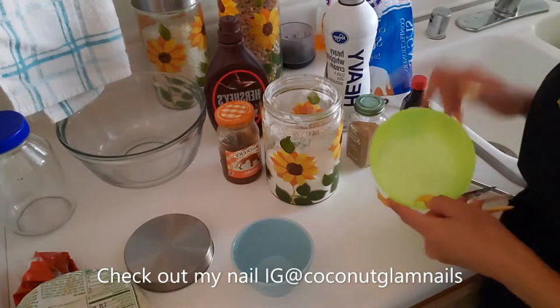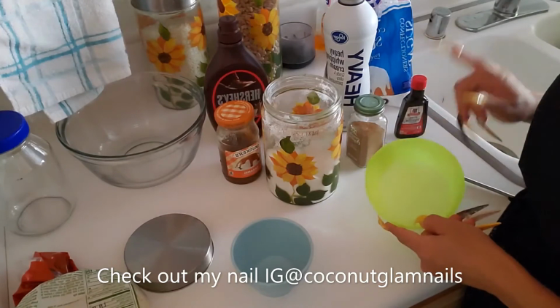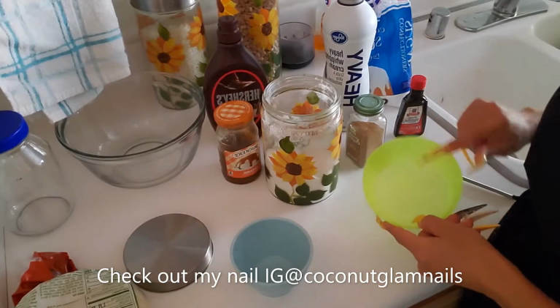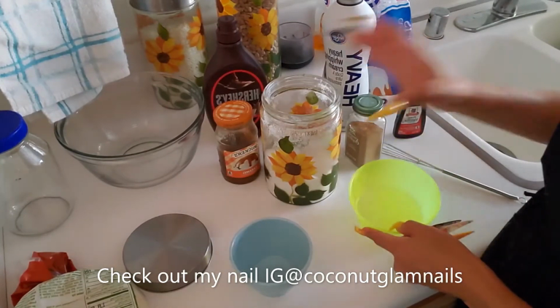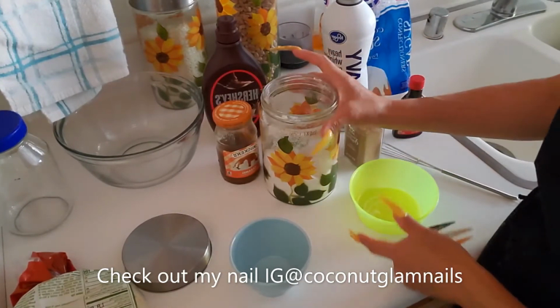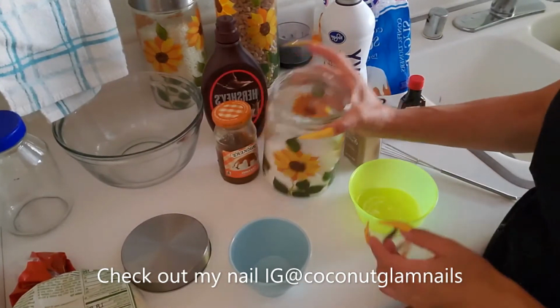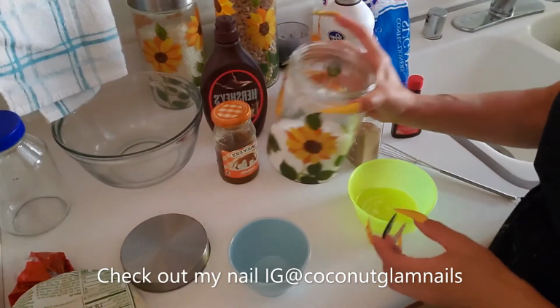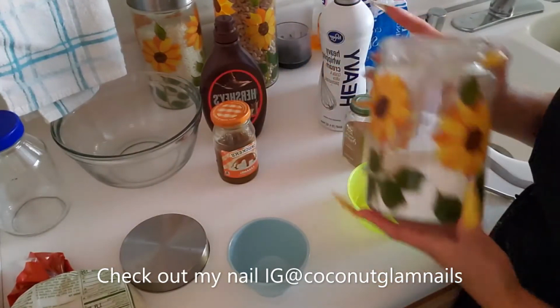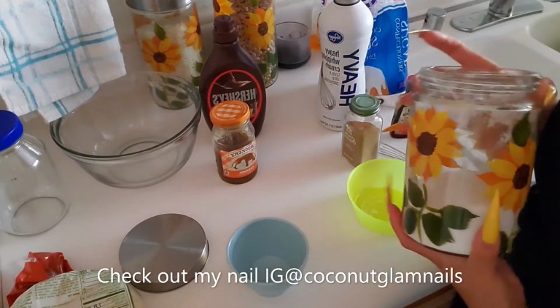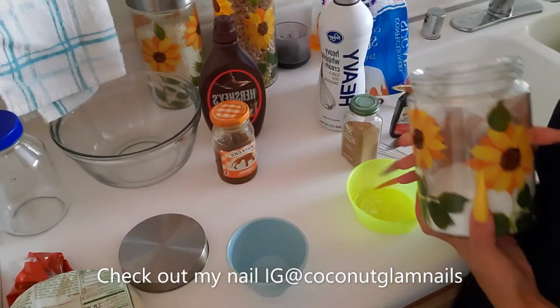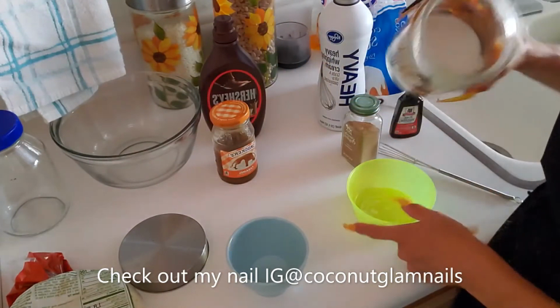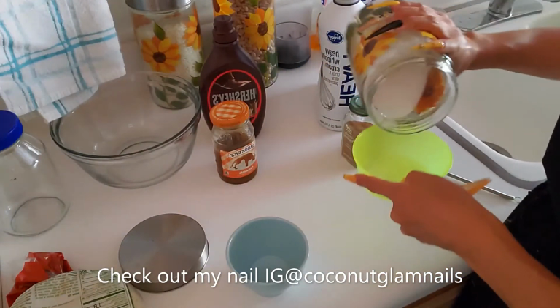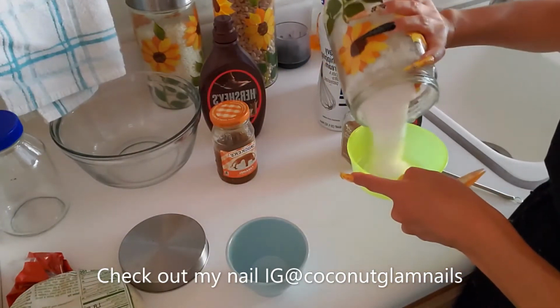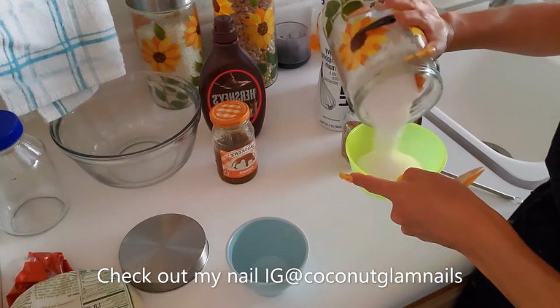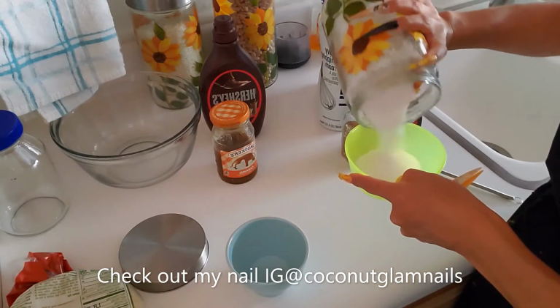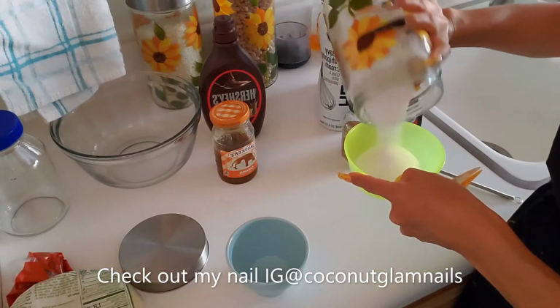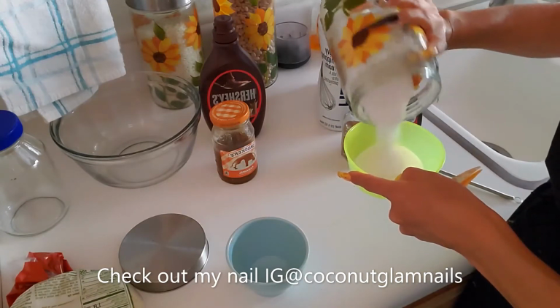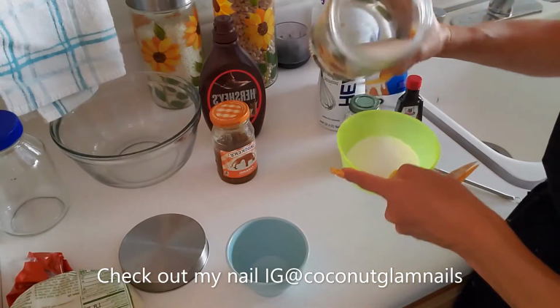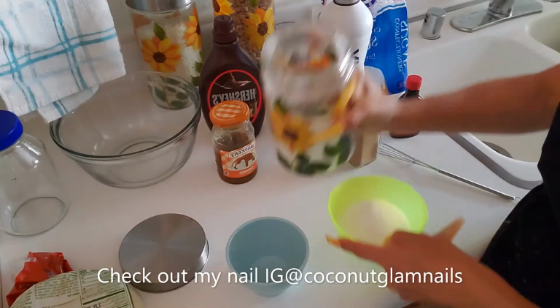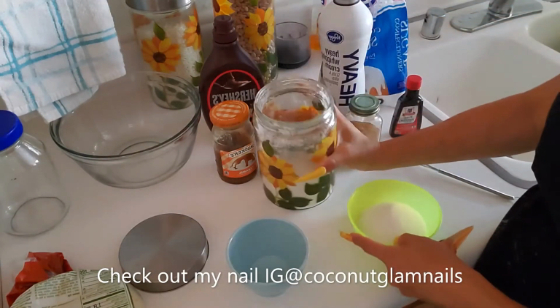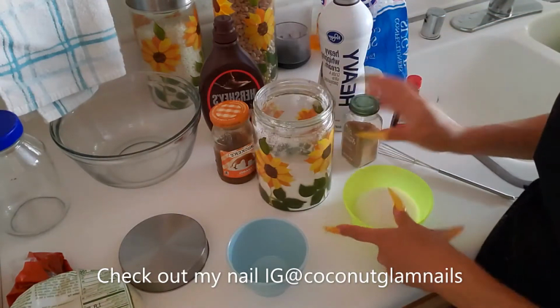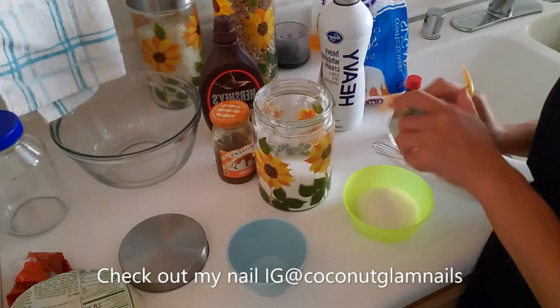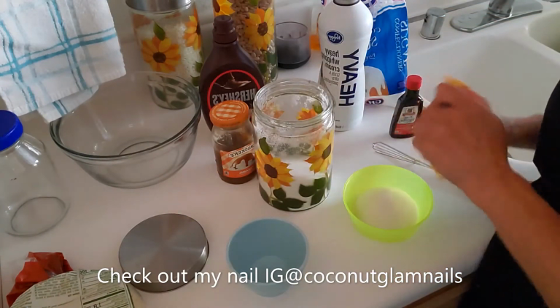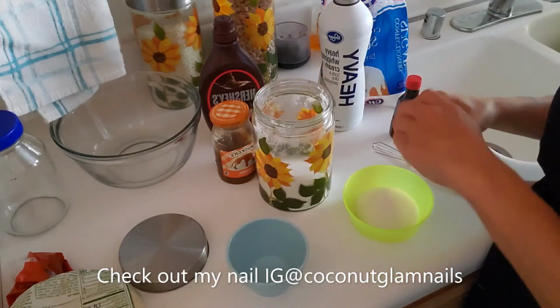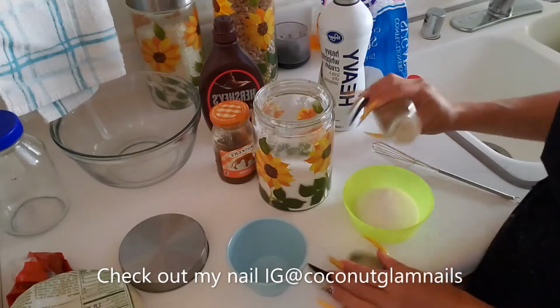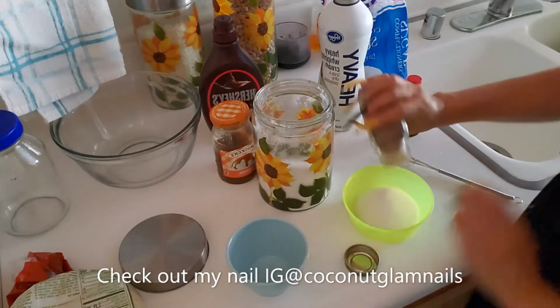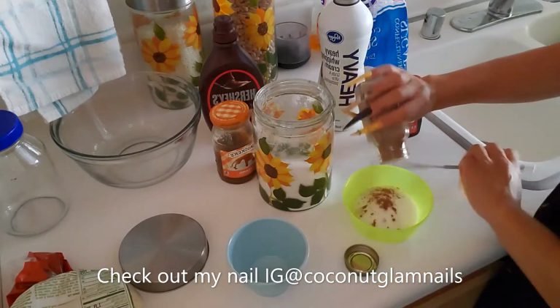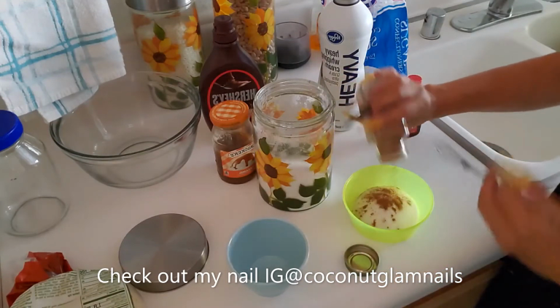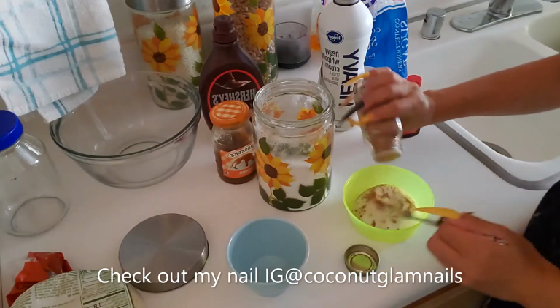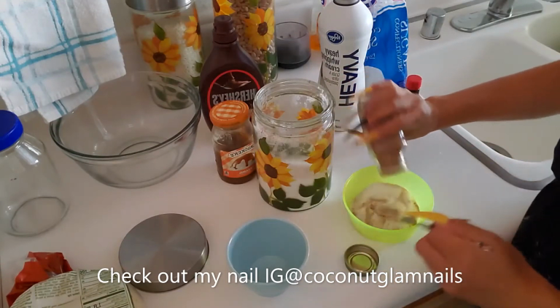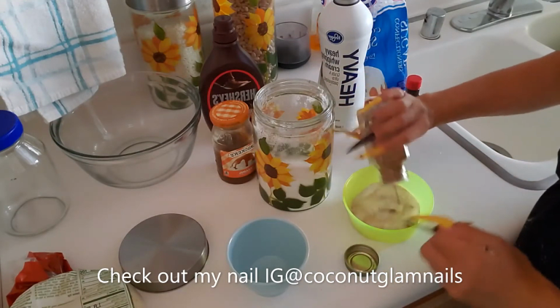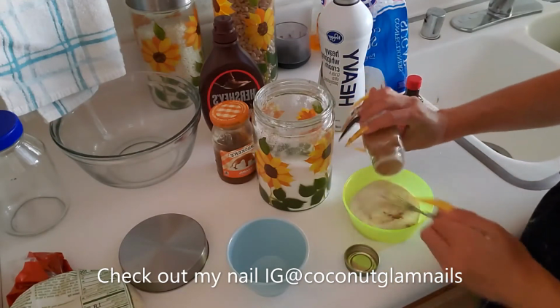This is the stuff that kiddos could help with. We're going to start off with about a quarter cup of sugar, and in that you can mix some cinnamon, probably about a teaspoon.